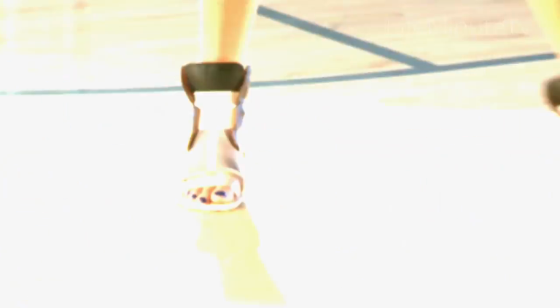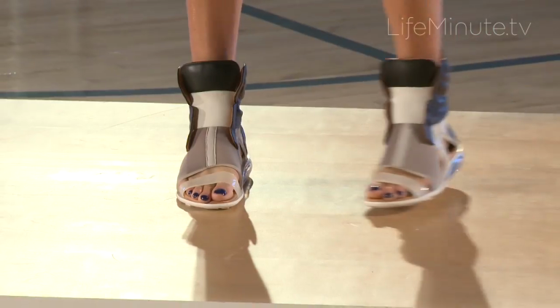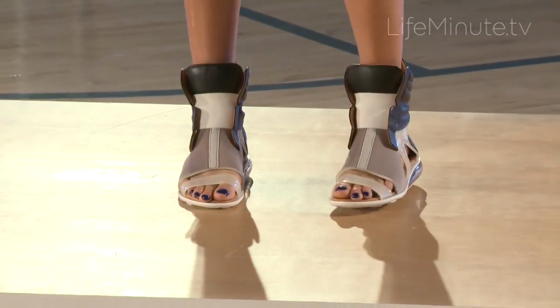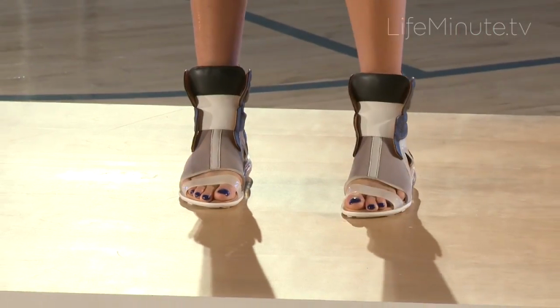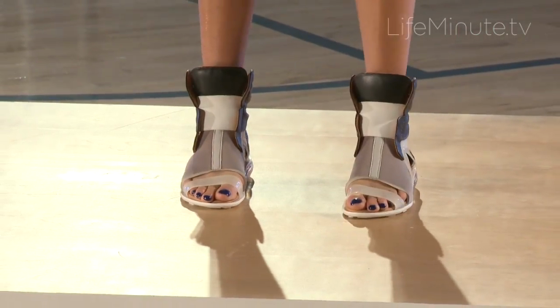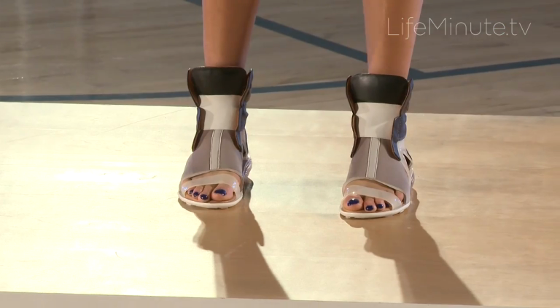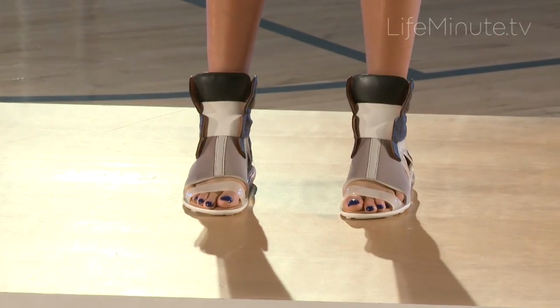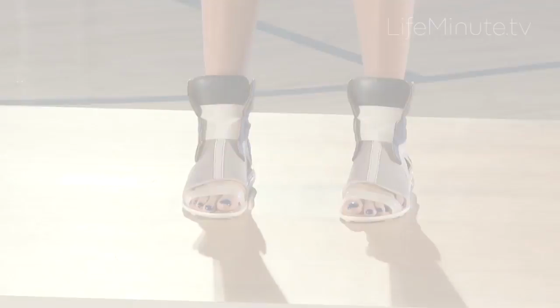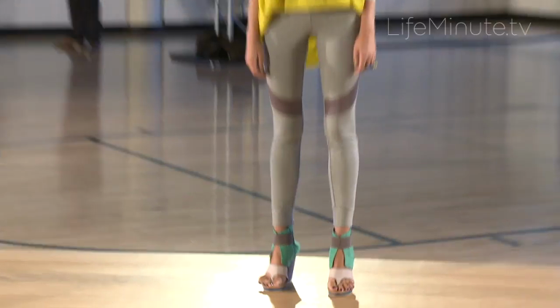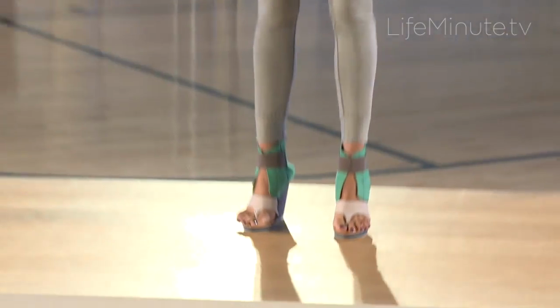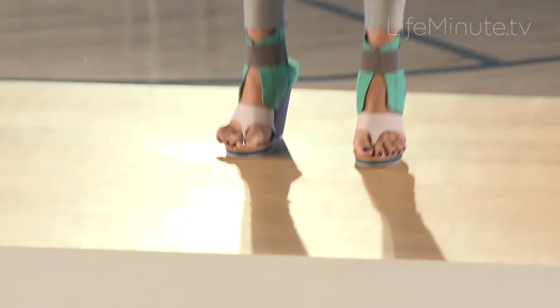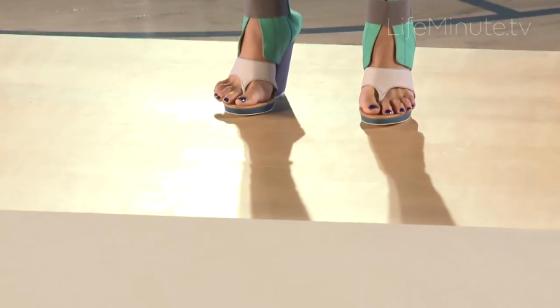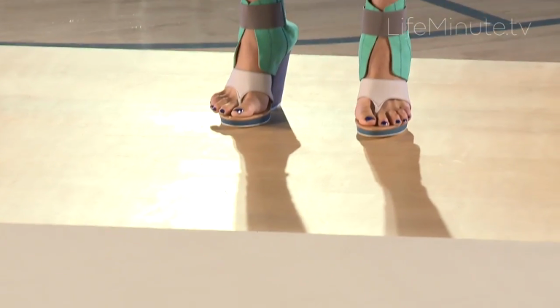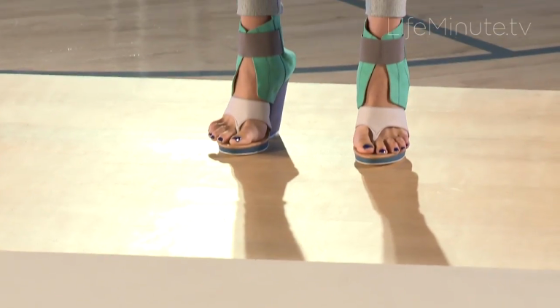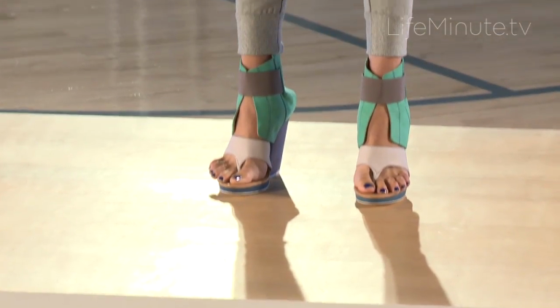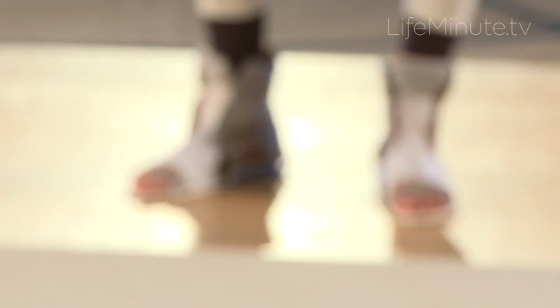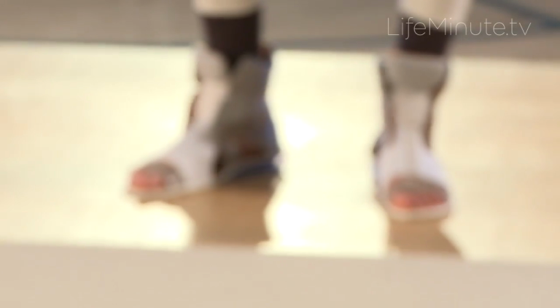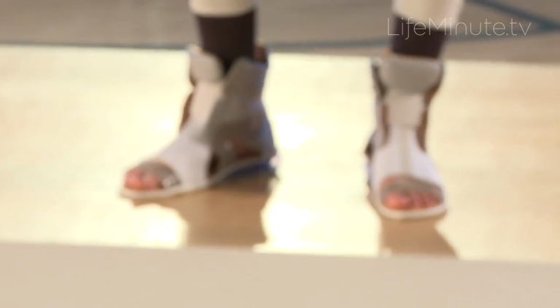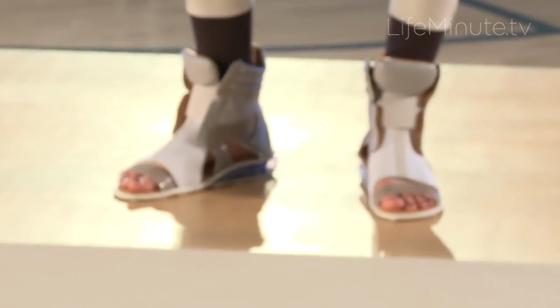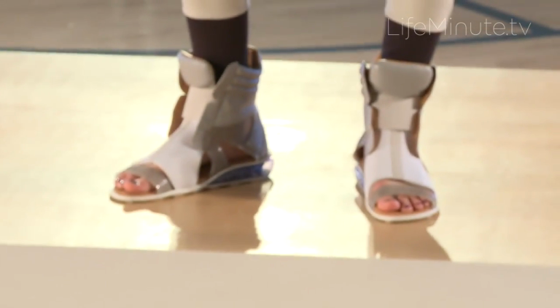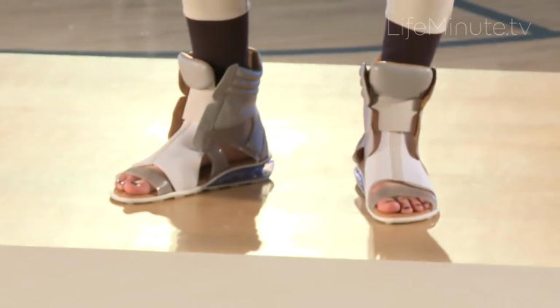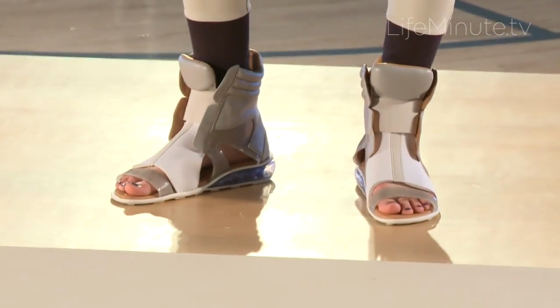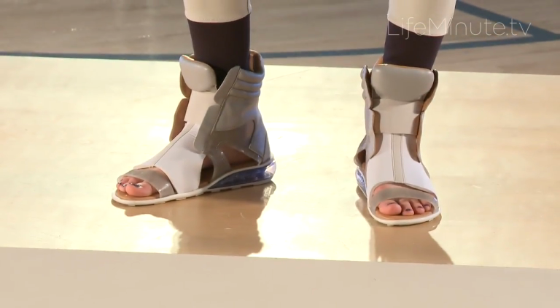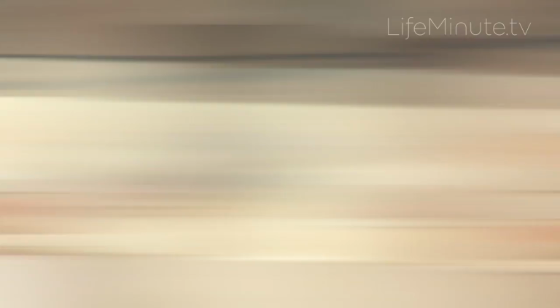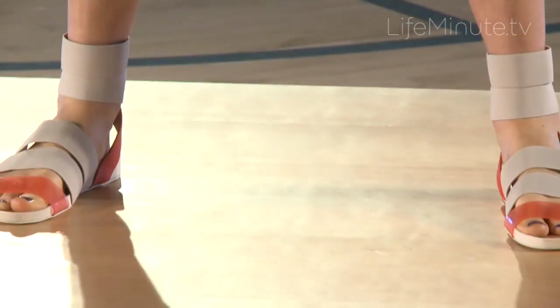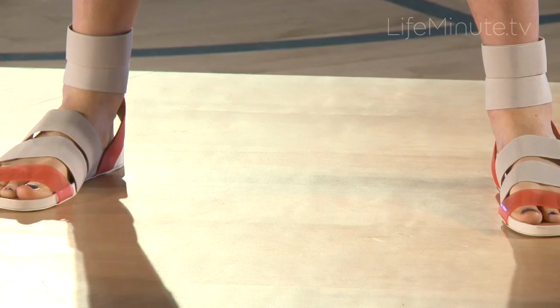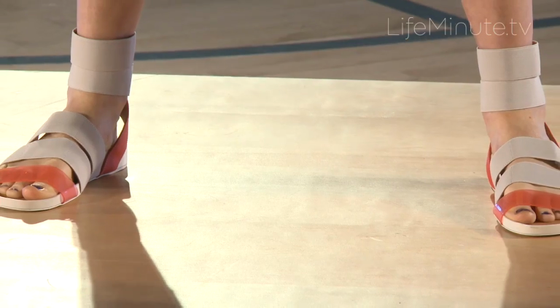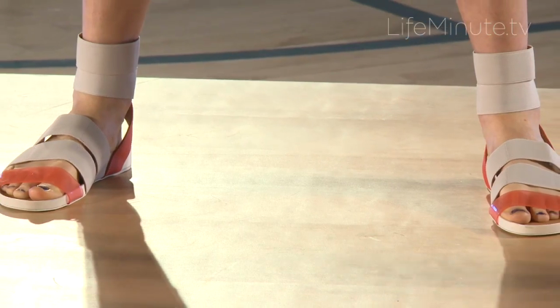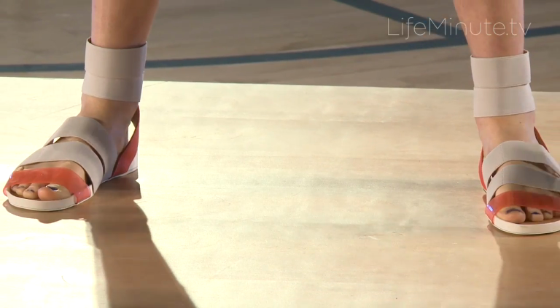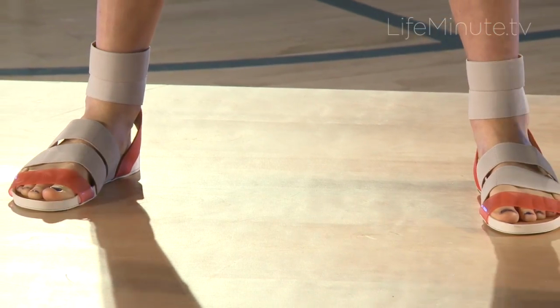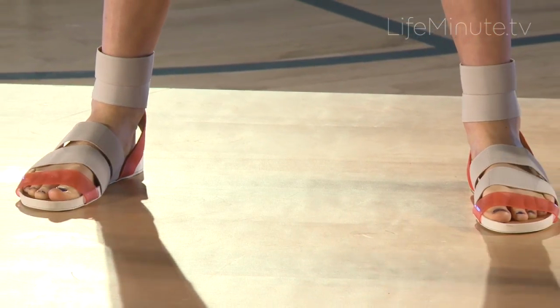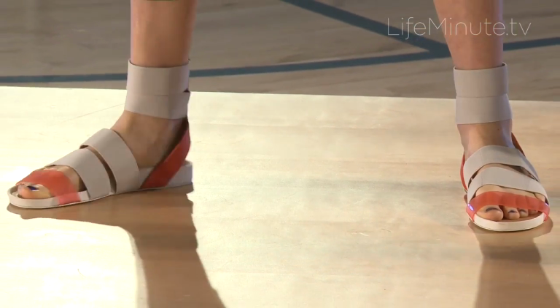The shoes we've done like a sports finish, so we've done like a pull-on sneaker with a peep toe and then the latex sandal.